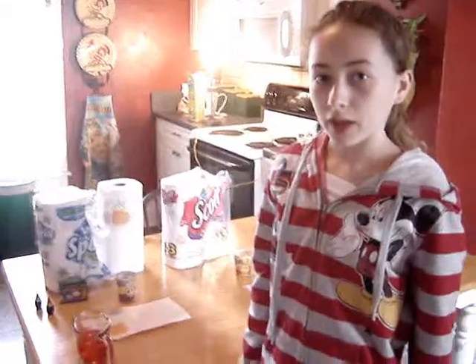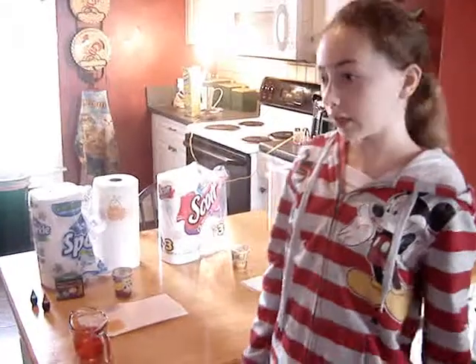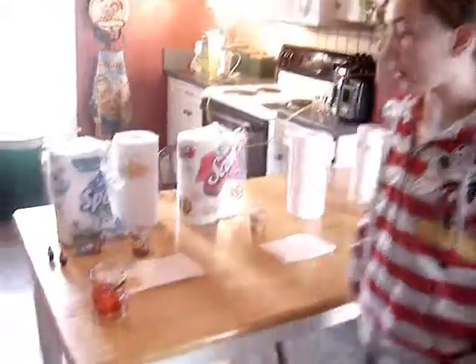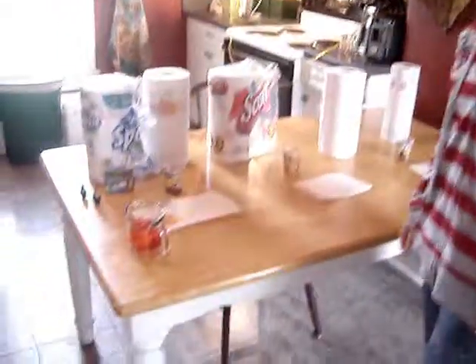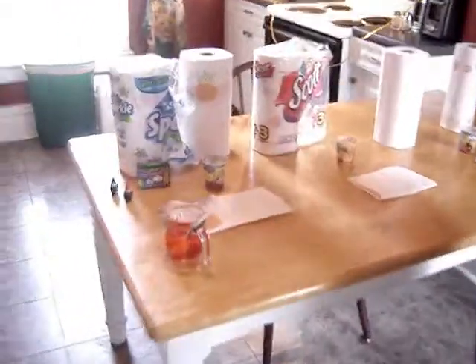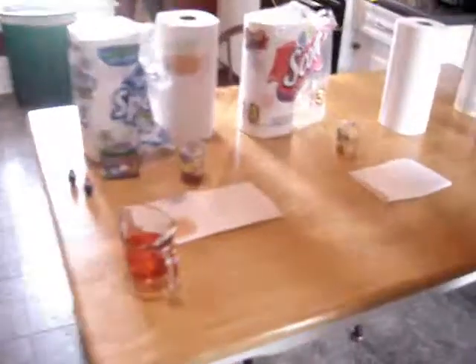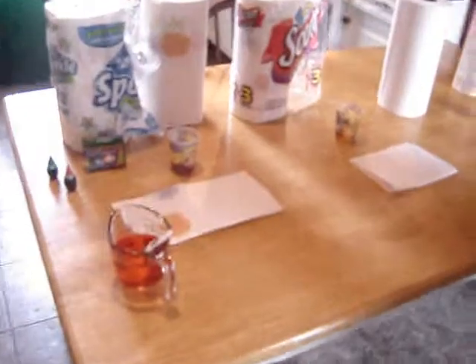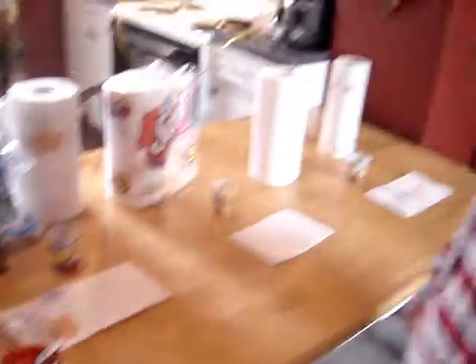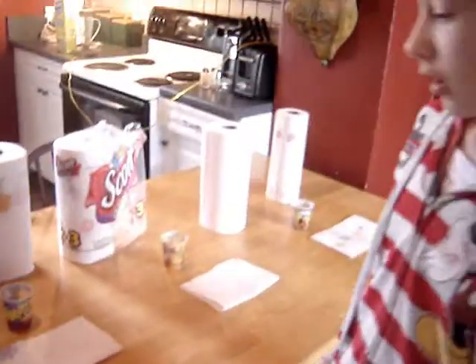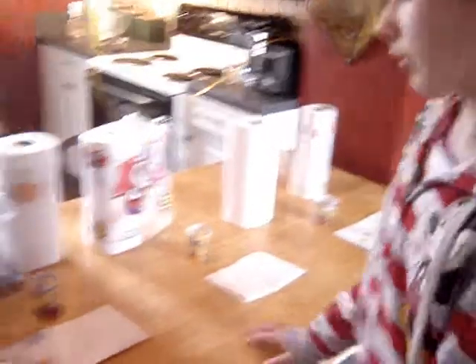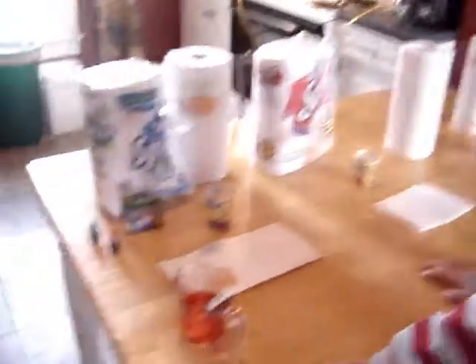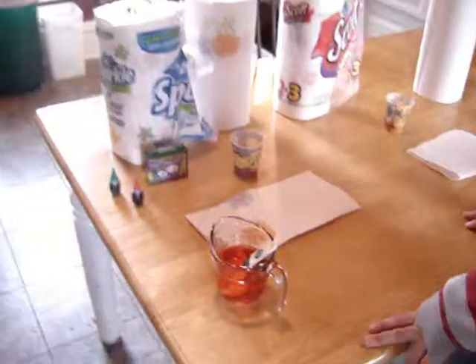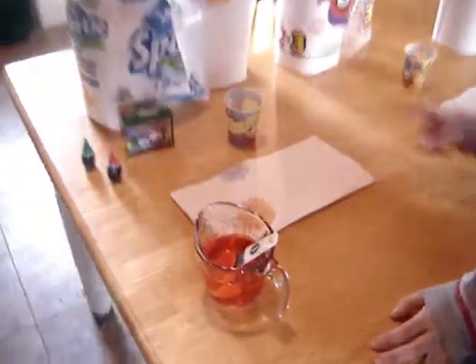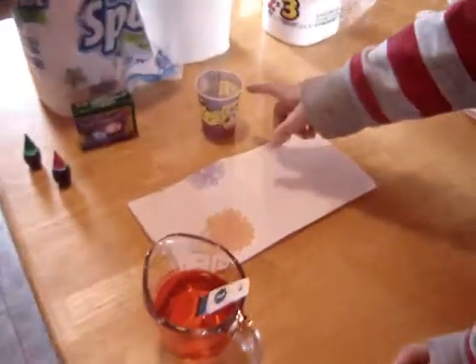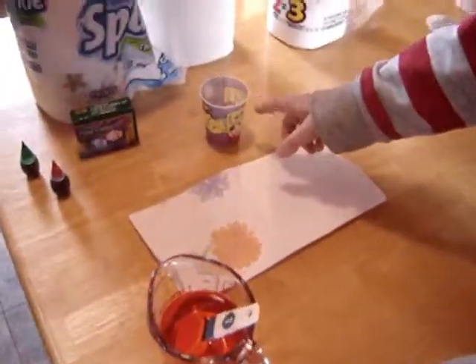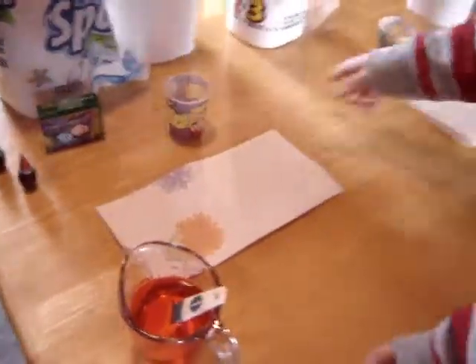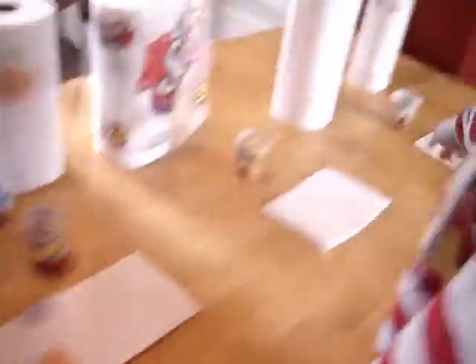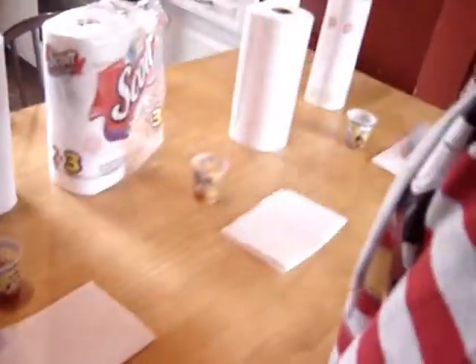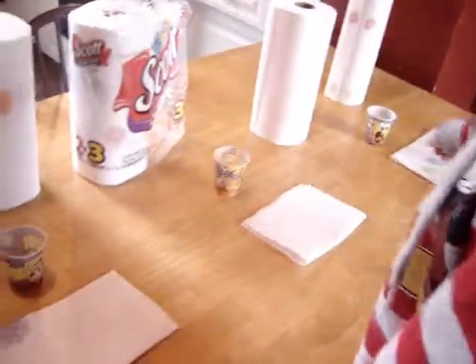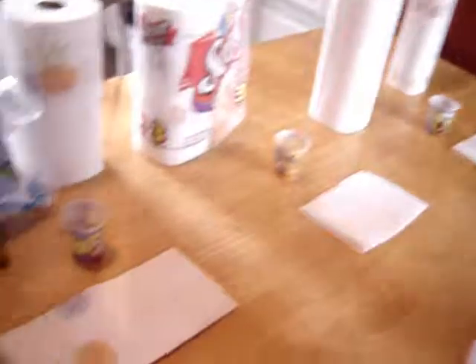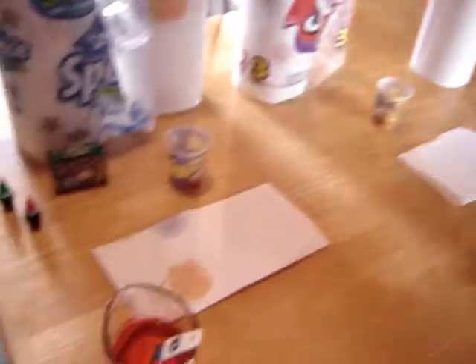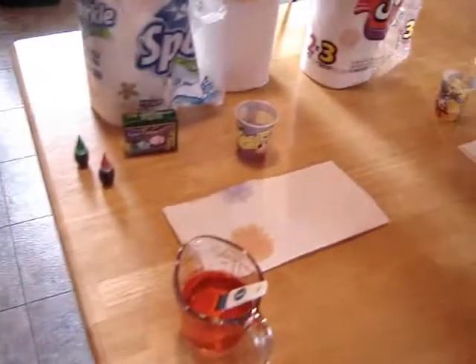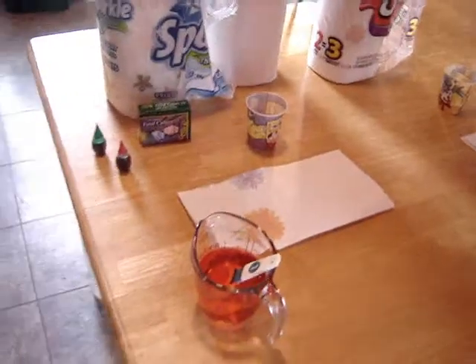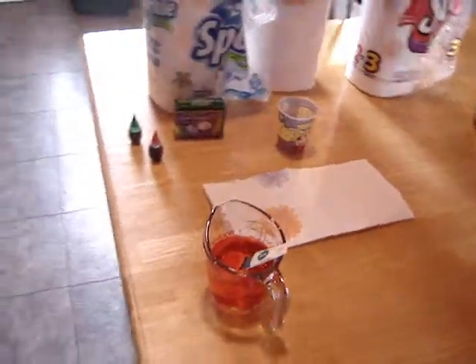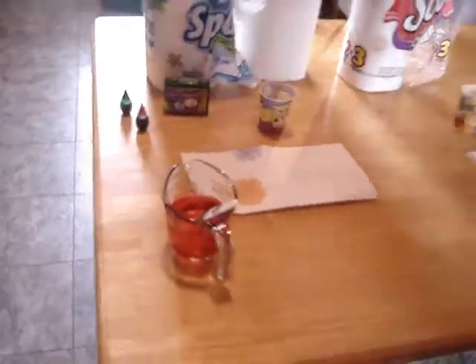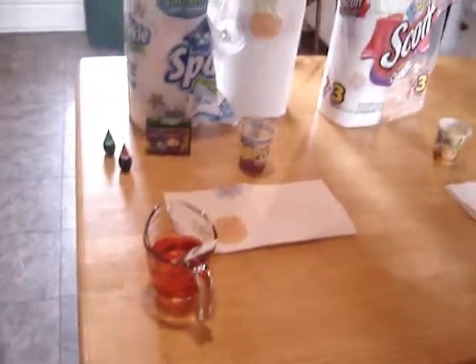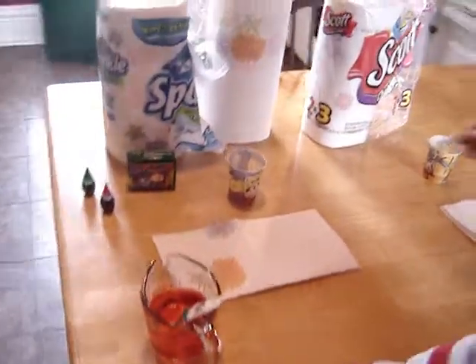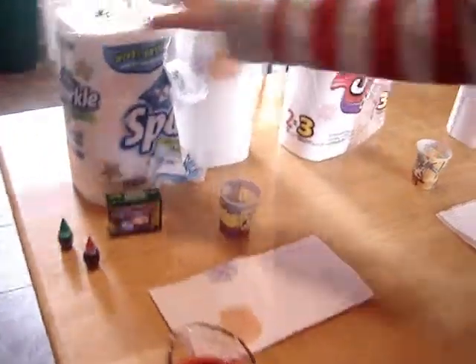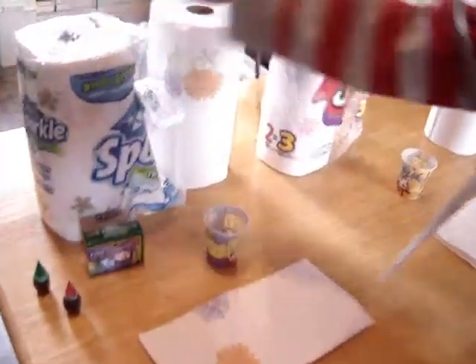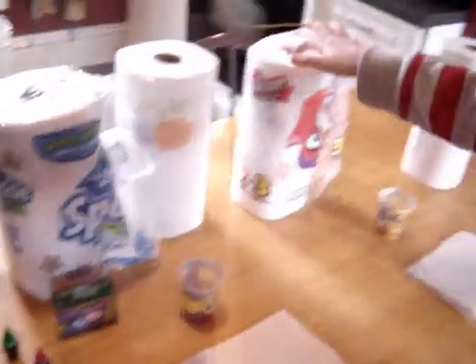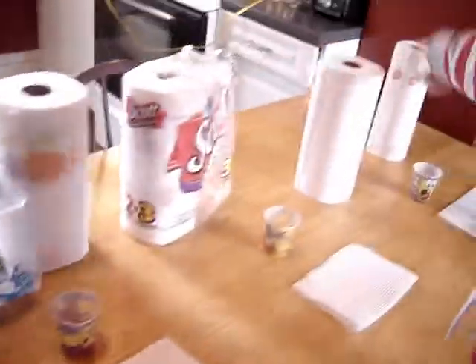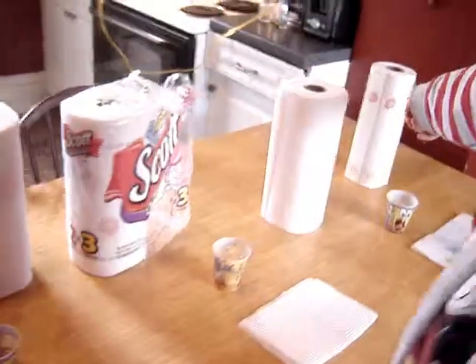This is trial one of my science experiment. We put two tablespoons of red food coloring in each cup — each SpongeBob cup, because SpongeBob's cool. And now we've got Sparkle, Scott, and No Name Brand.